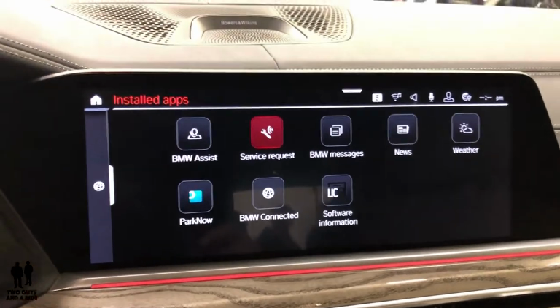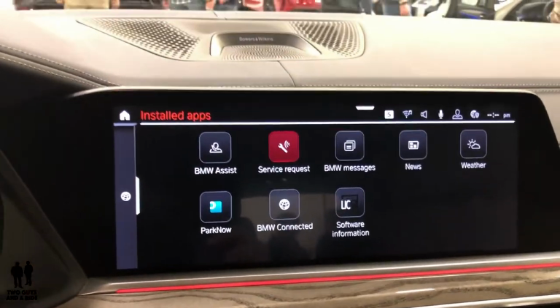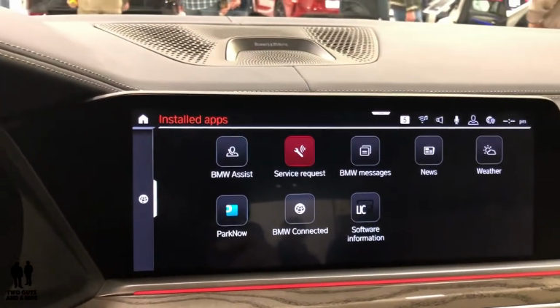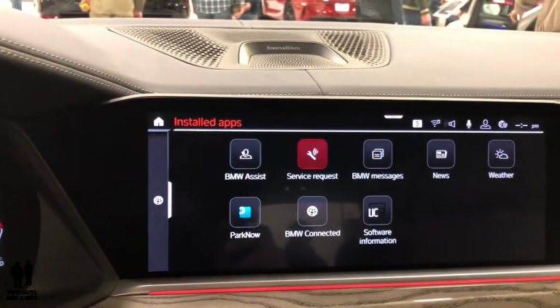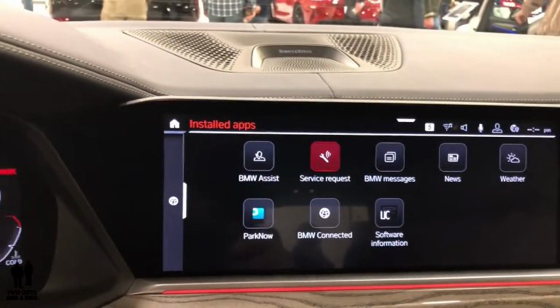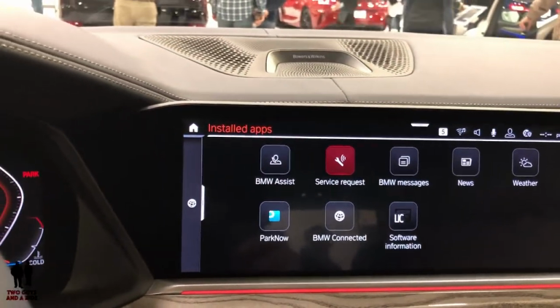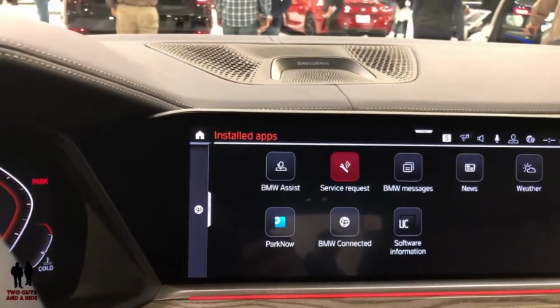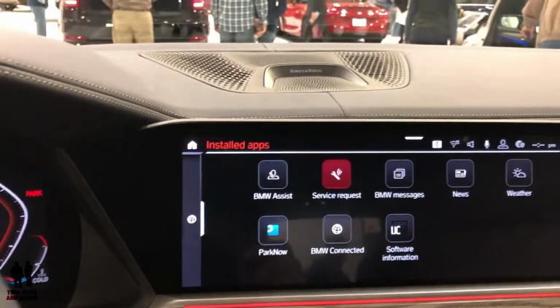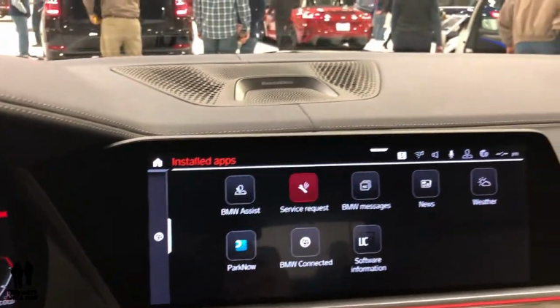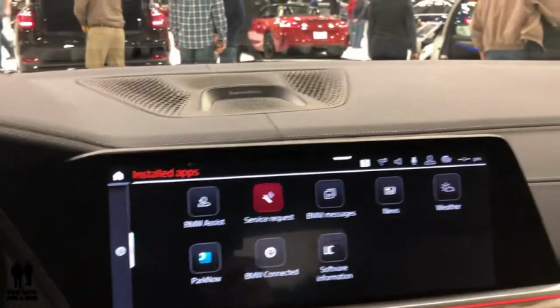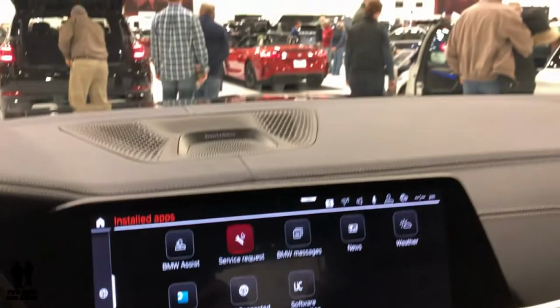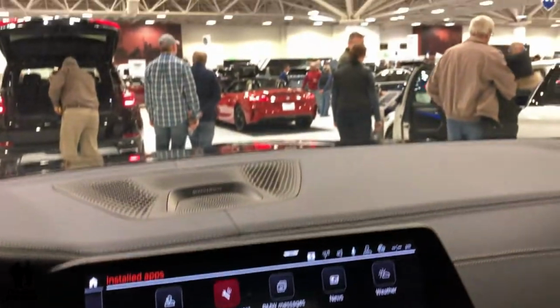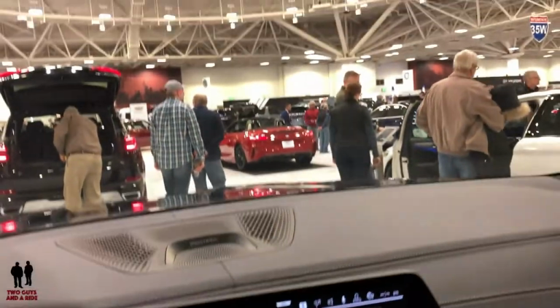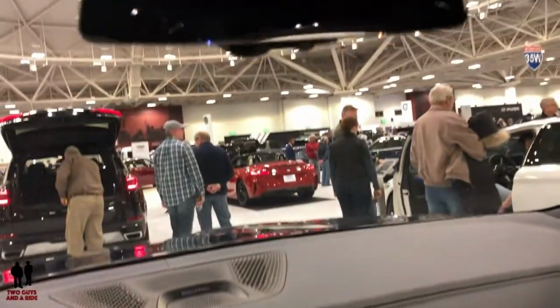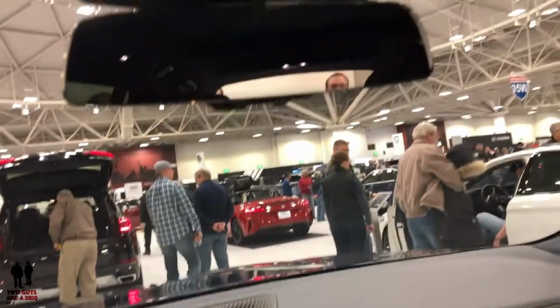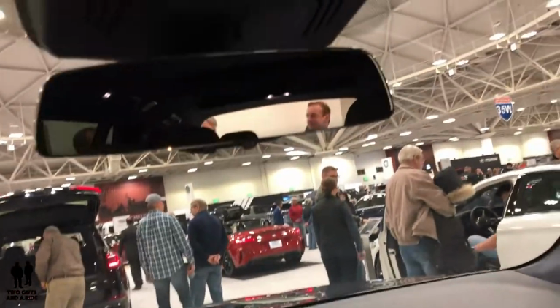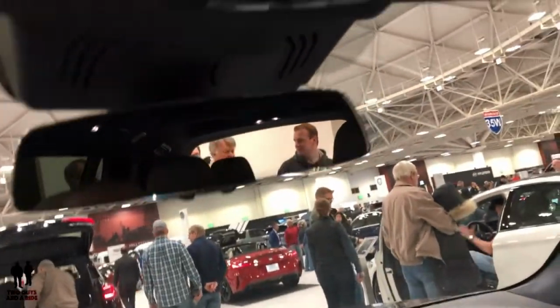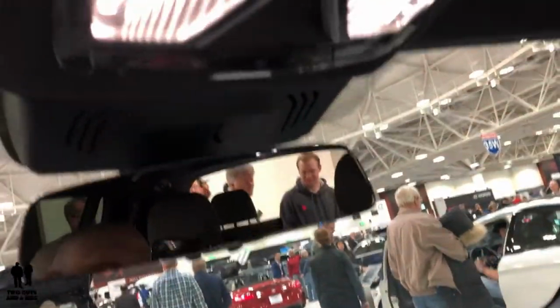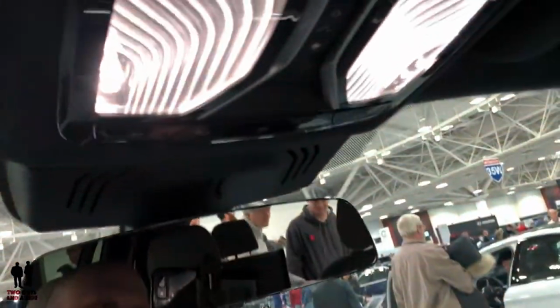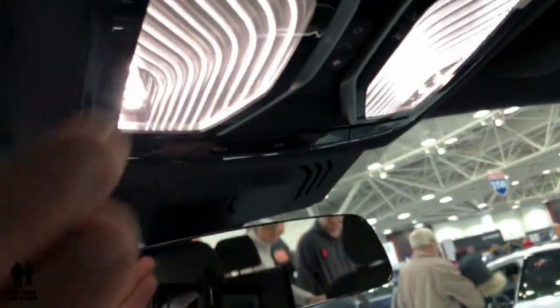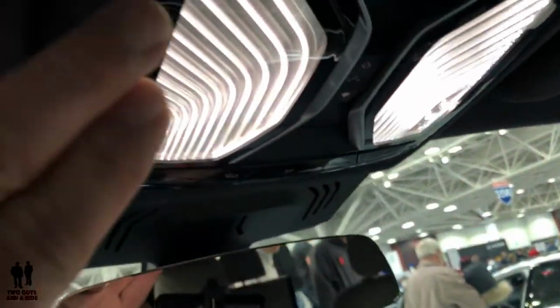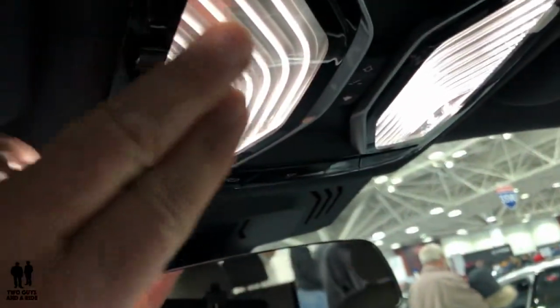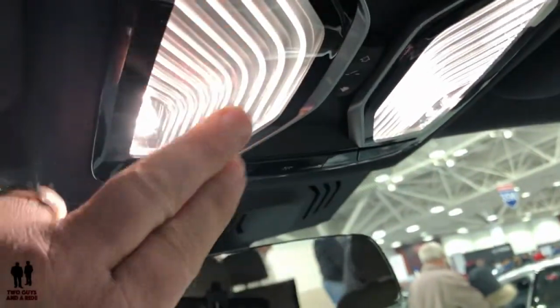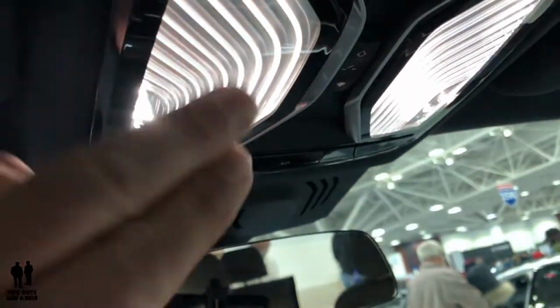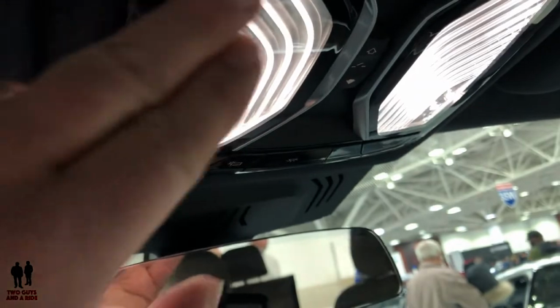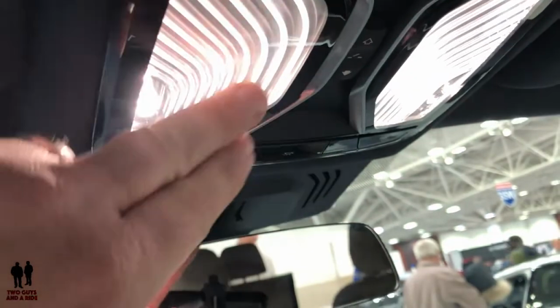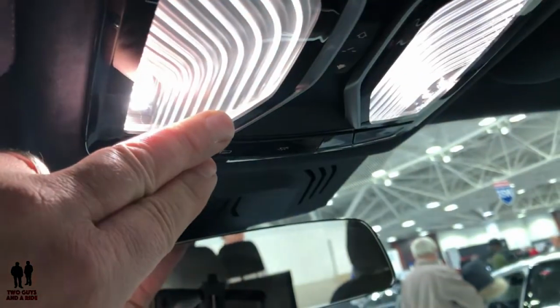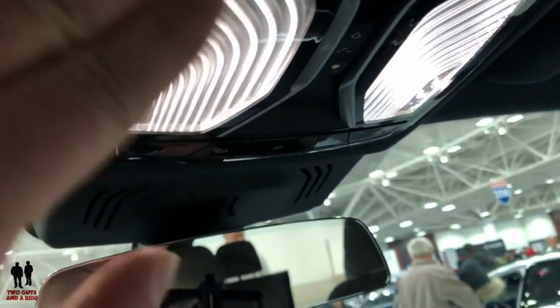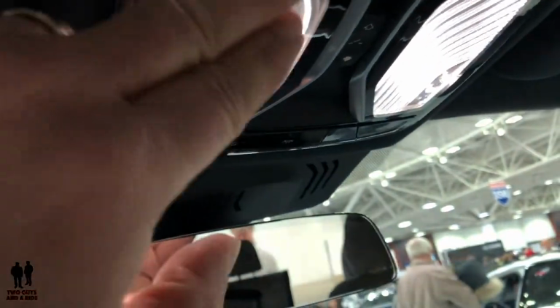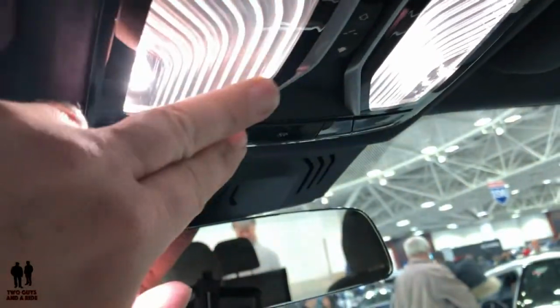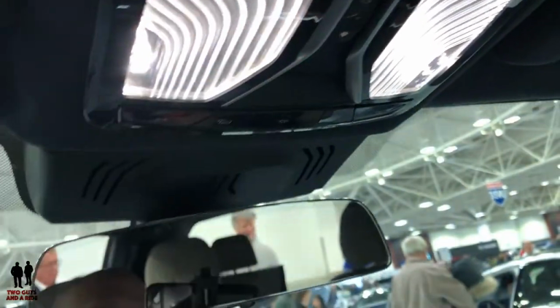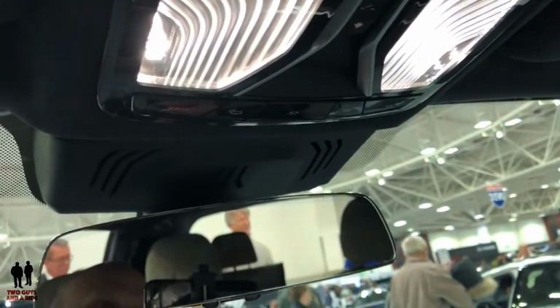You have a Bowers & Wilkins sound system in here. I do like the lights up here — how they're lined. A little attention to detail on that.